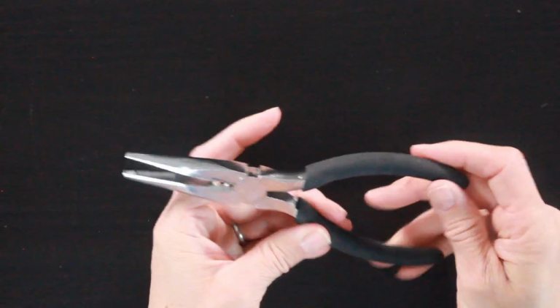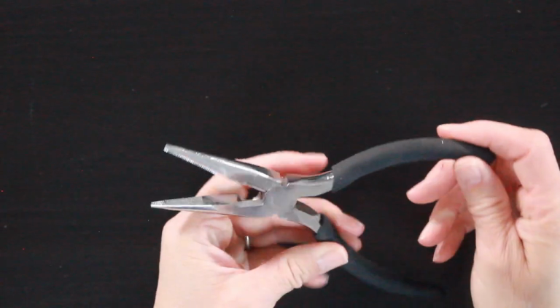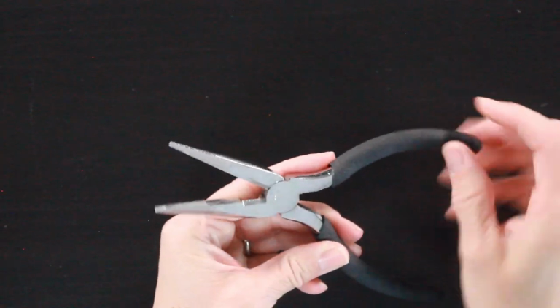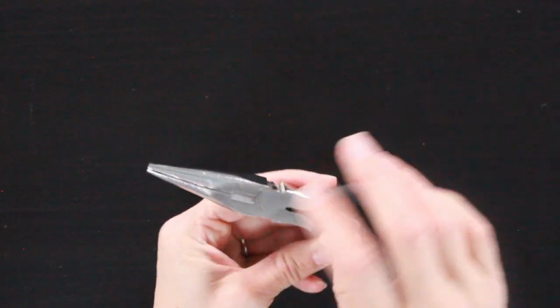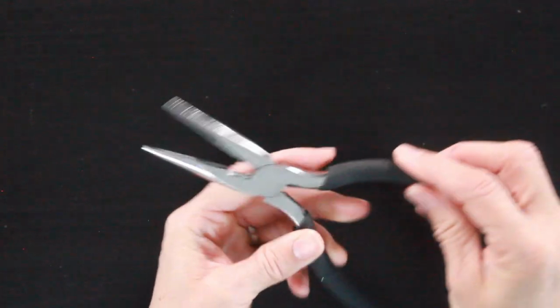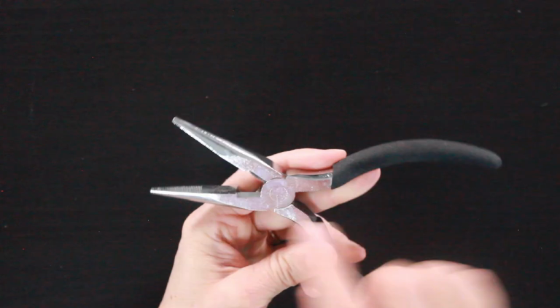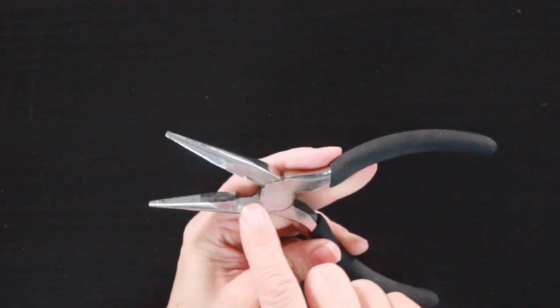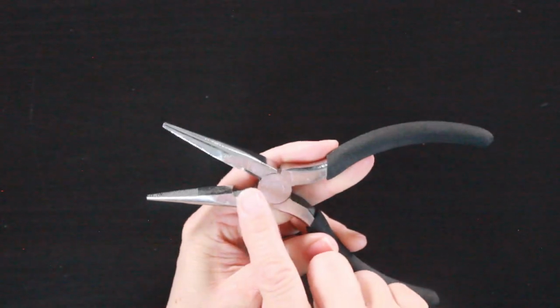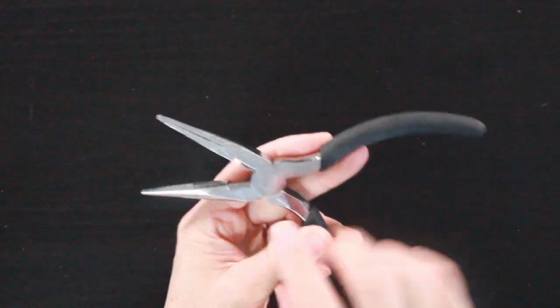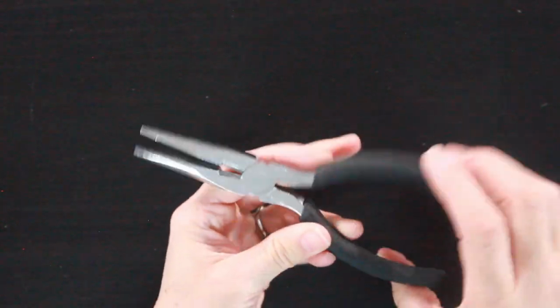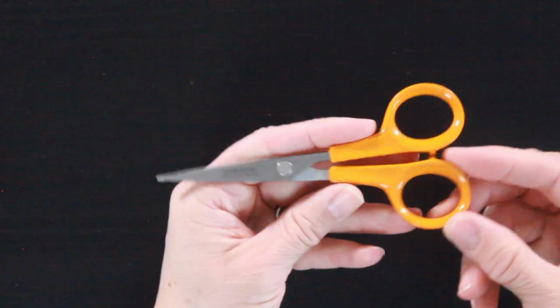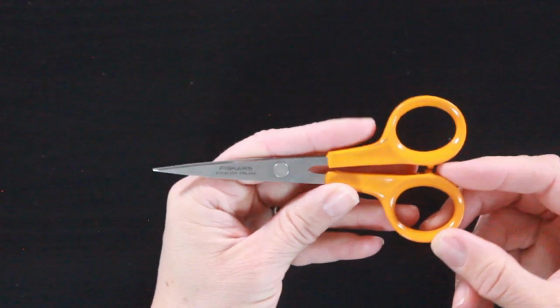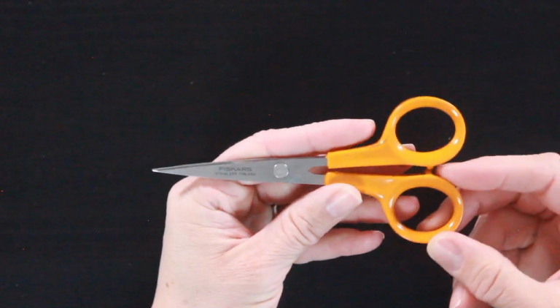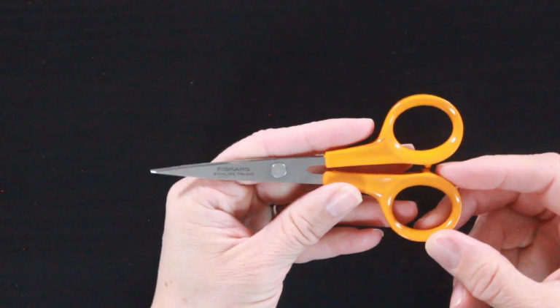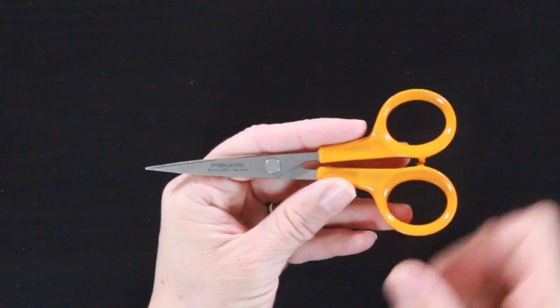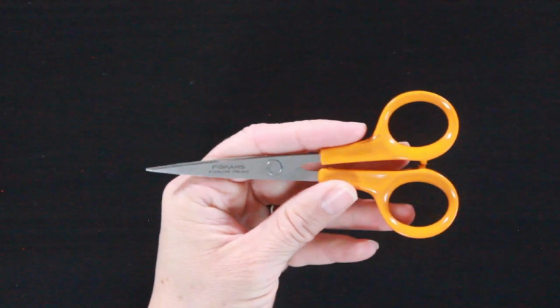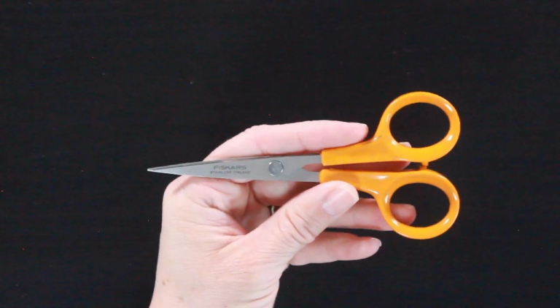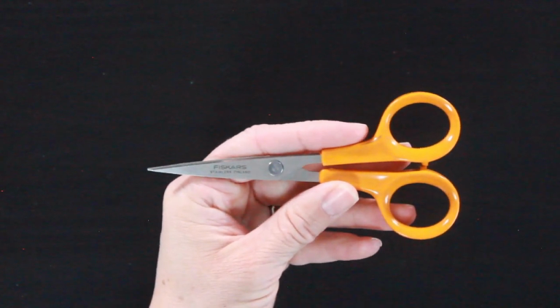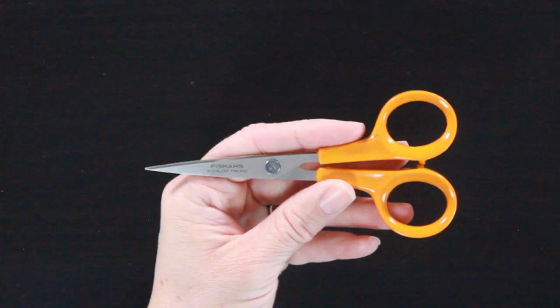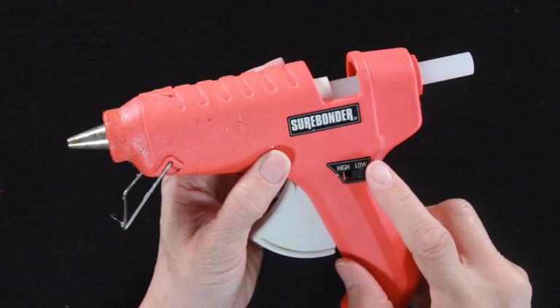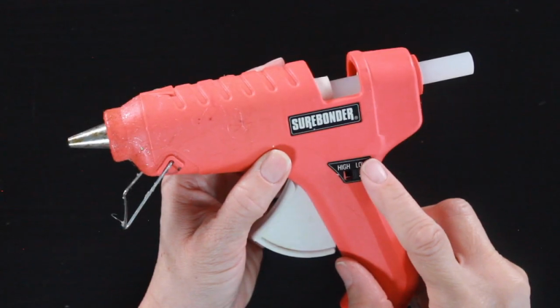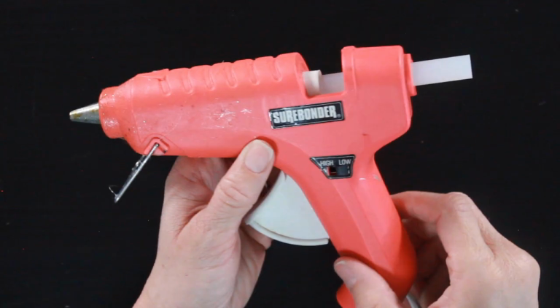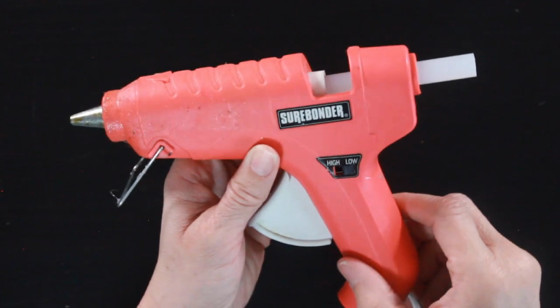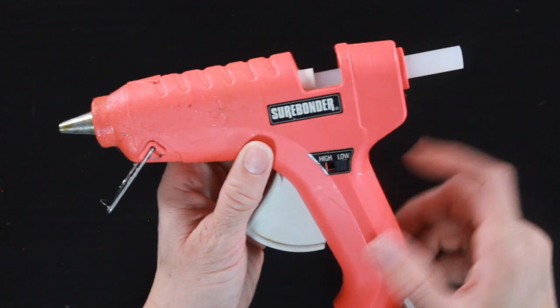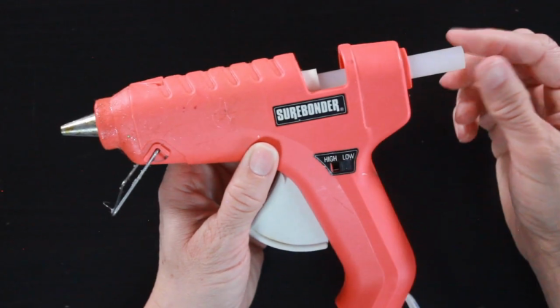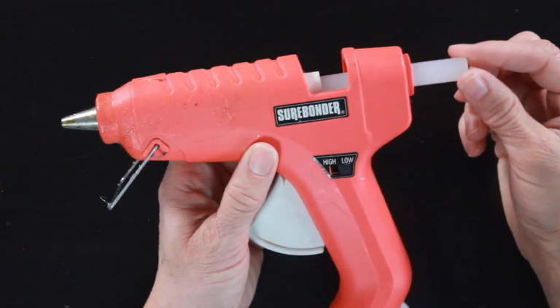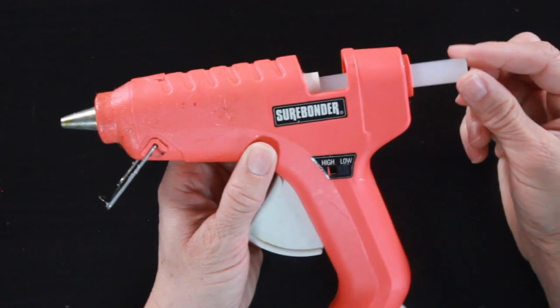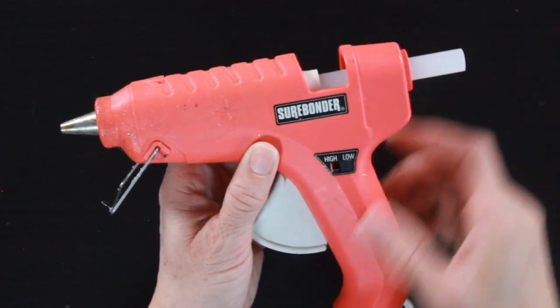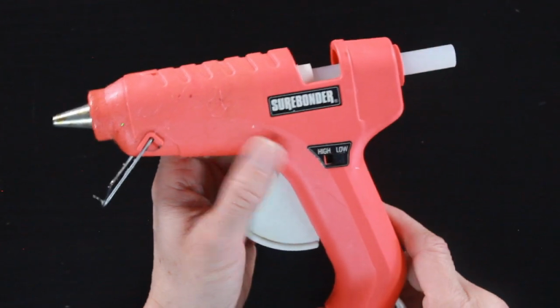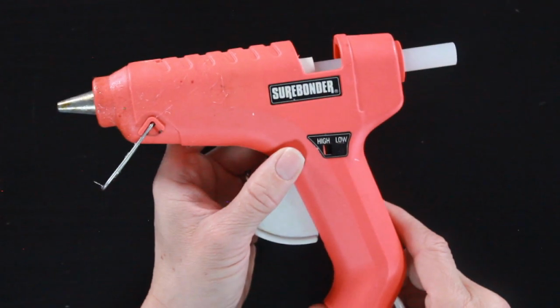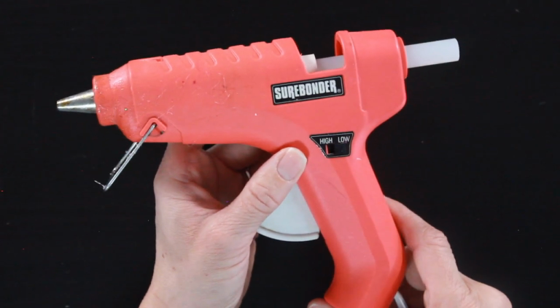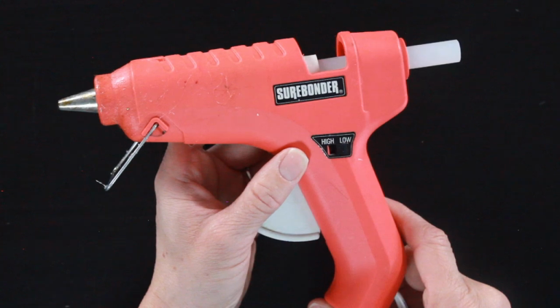I've got some wire cutters to help me cut the bouquet apart, a sharp pair of scissors, and my glue gun set on low. You will be using a lot of glue in this tutorial, so I have some extra glue sticks on hand as well.